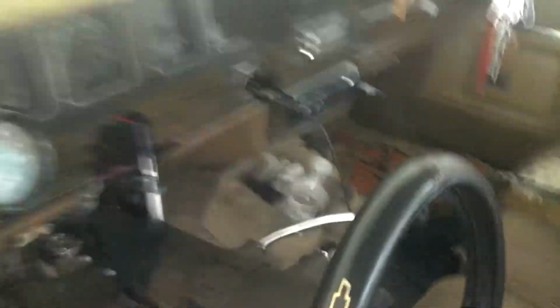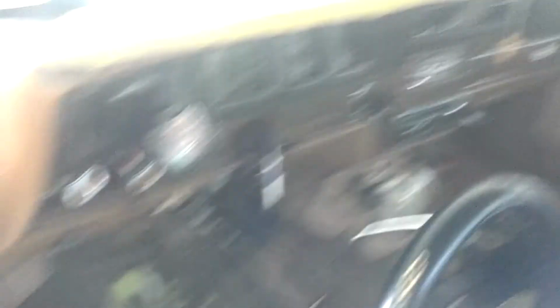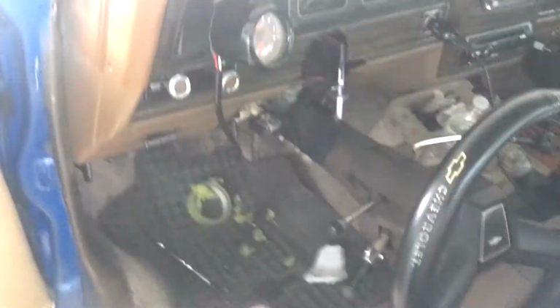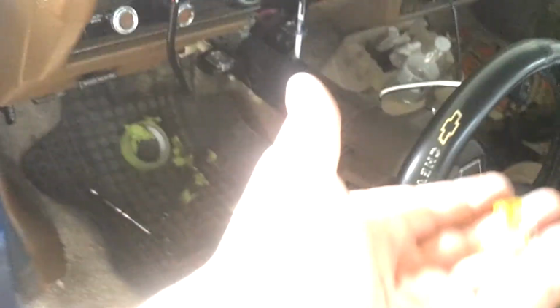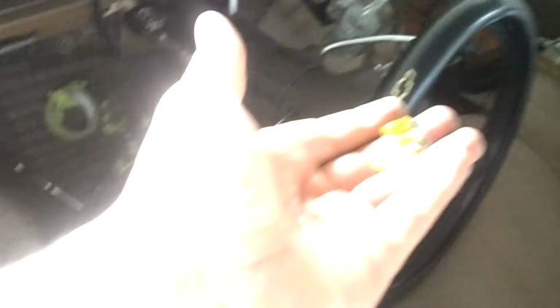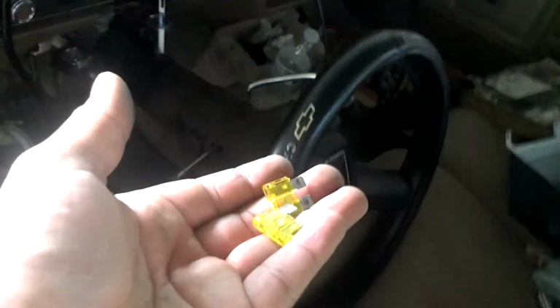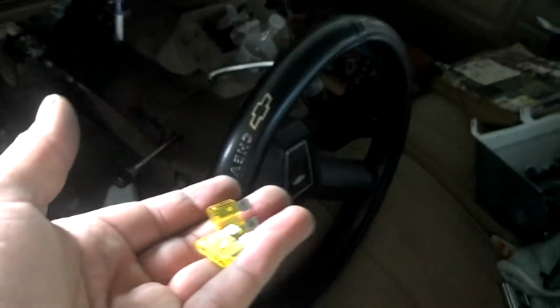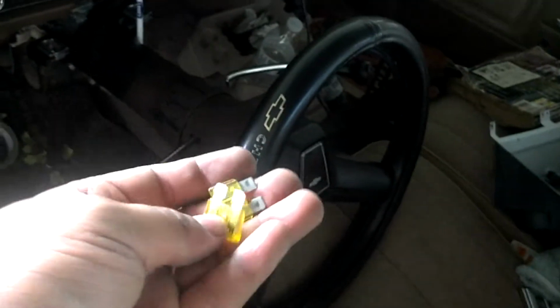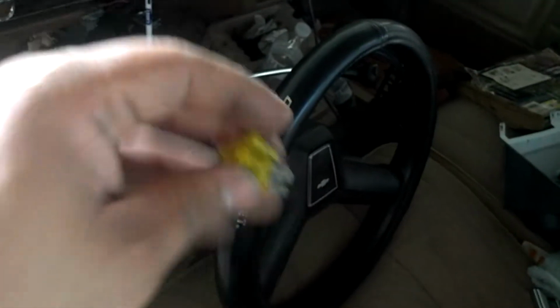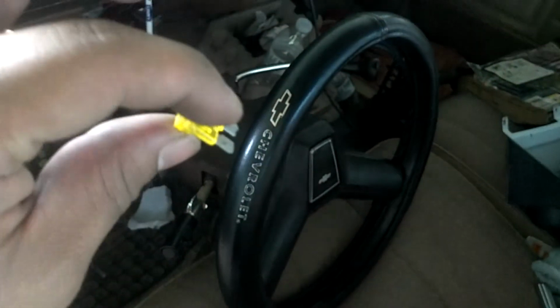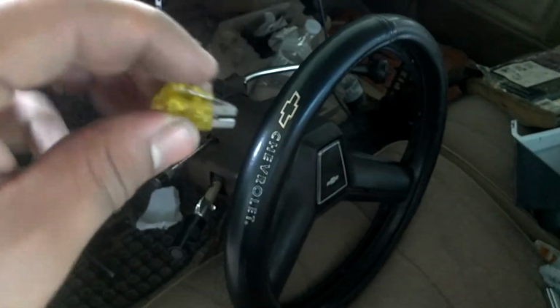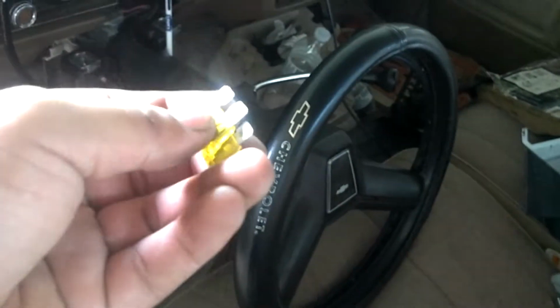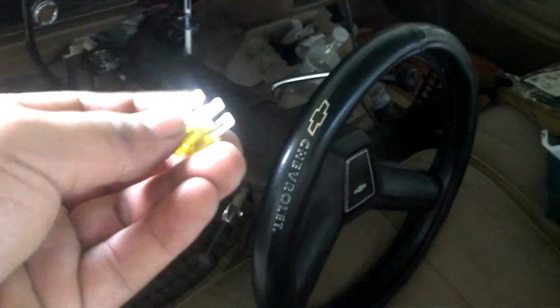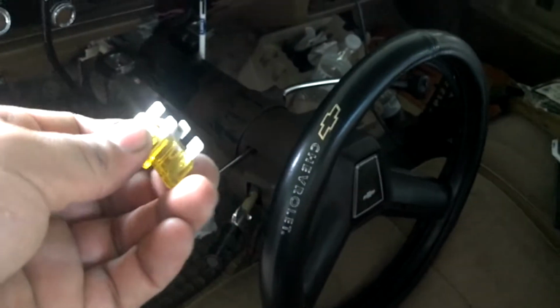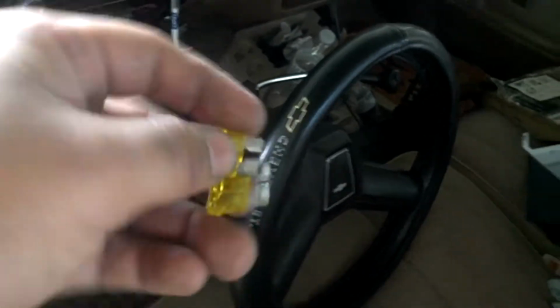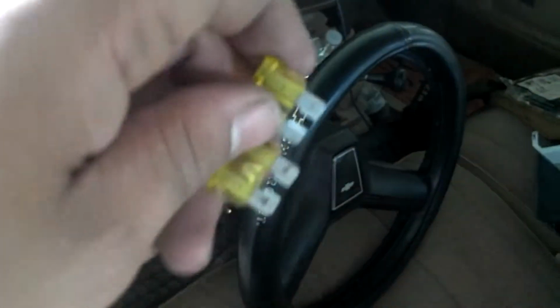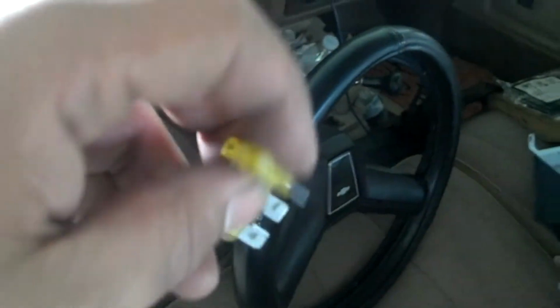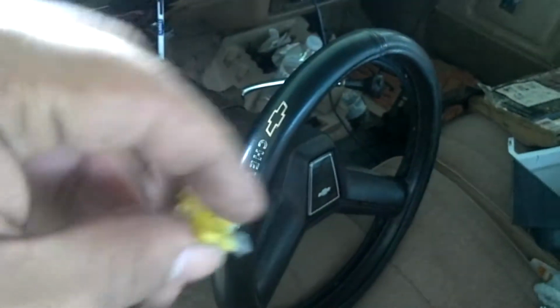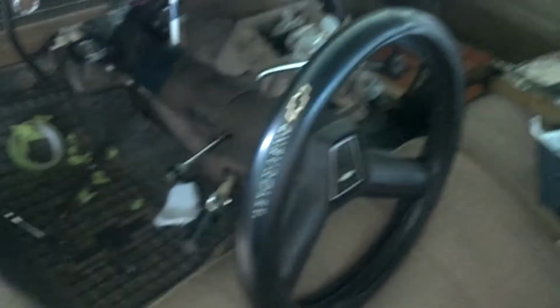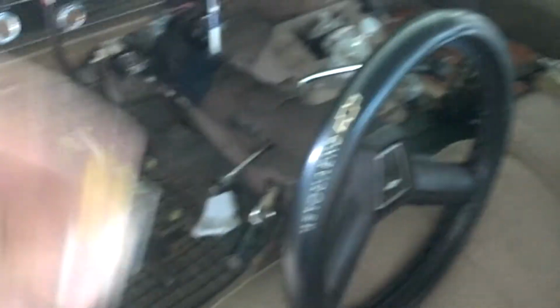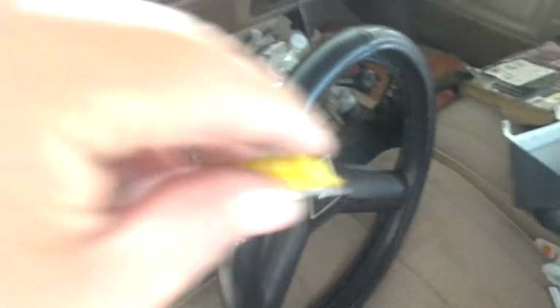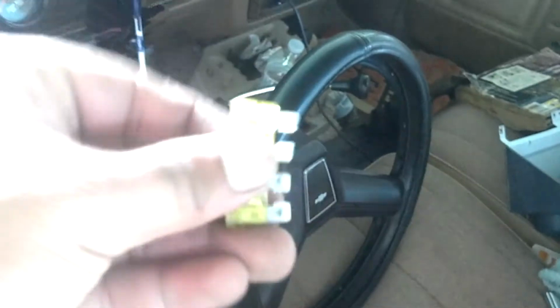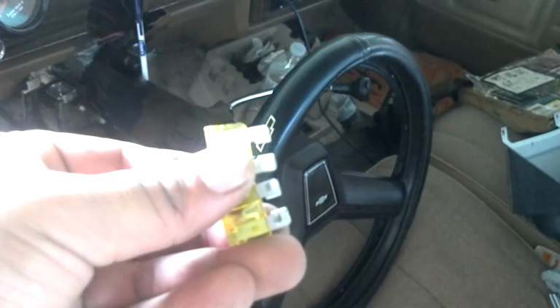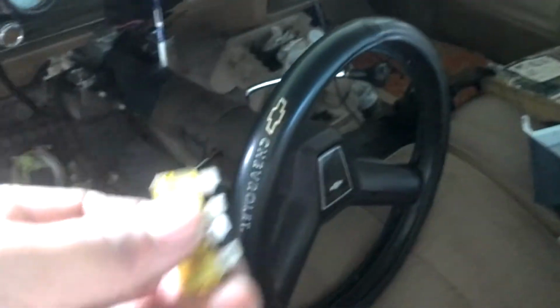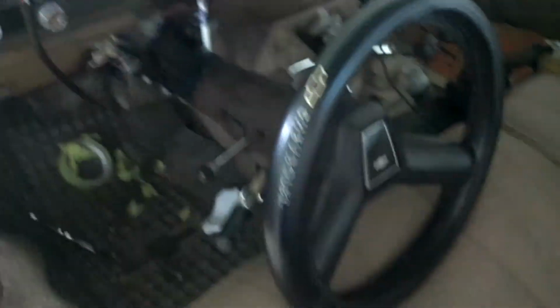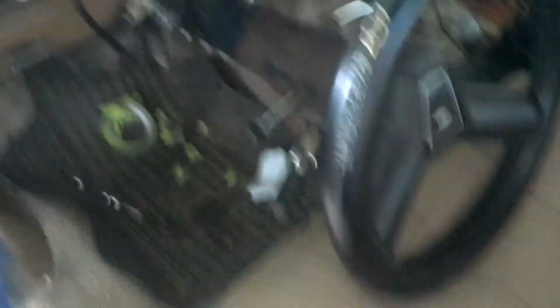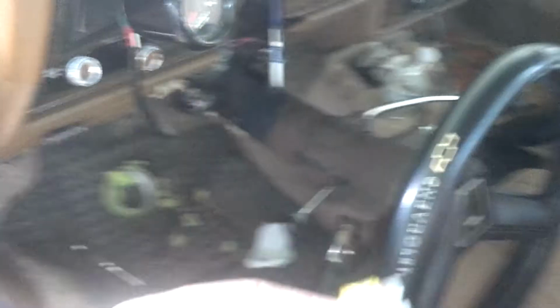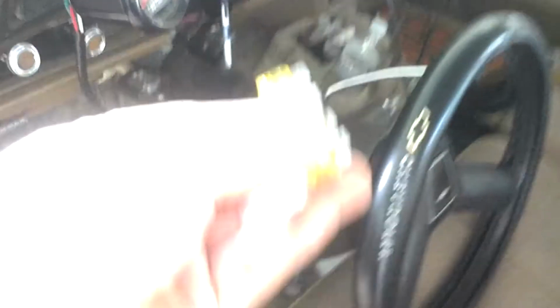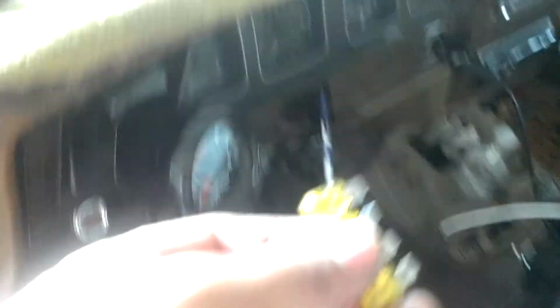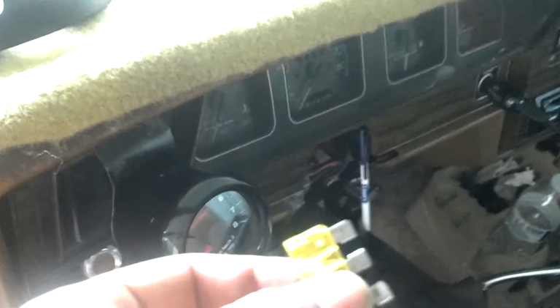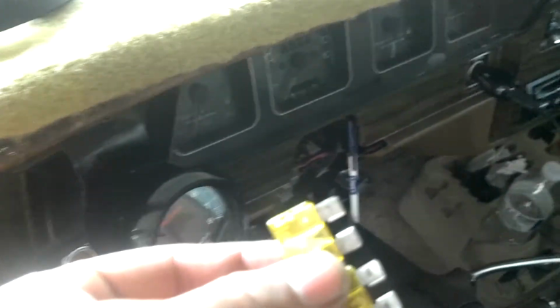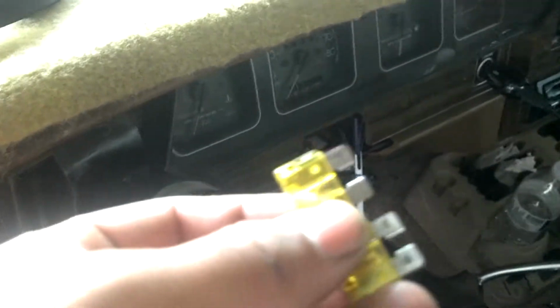Got a couple fuses — I'm gonna try to replace two of them. I was messing with stuff up in there, so if I put these in I'll show you how everything's going. I'll just lay the camera down for a few seconds.